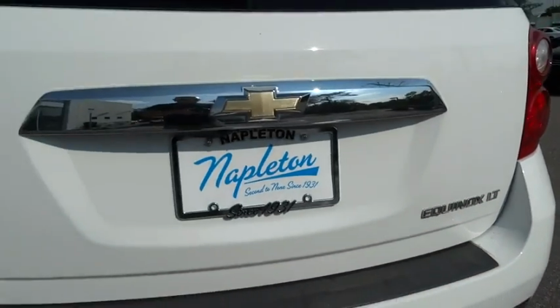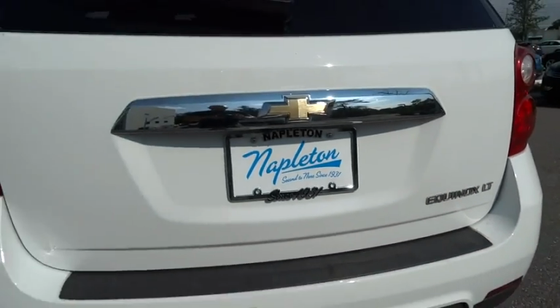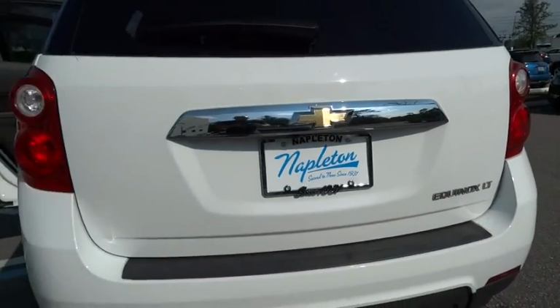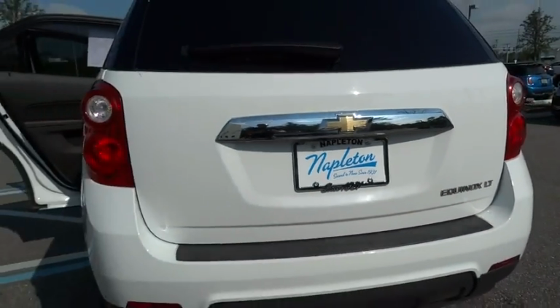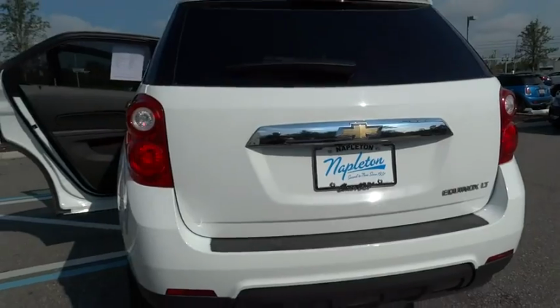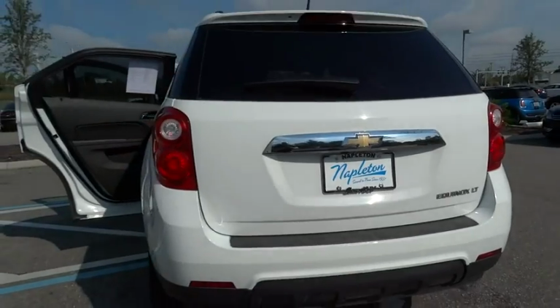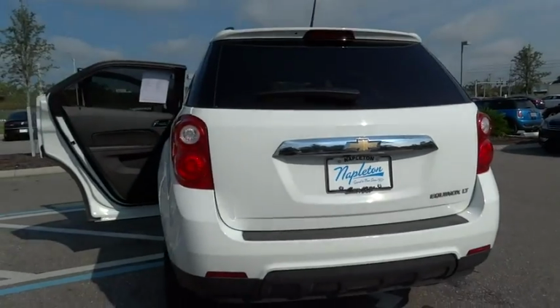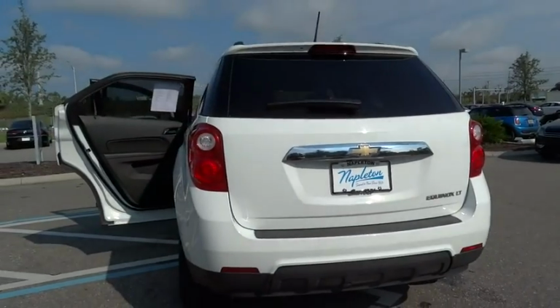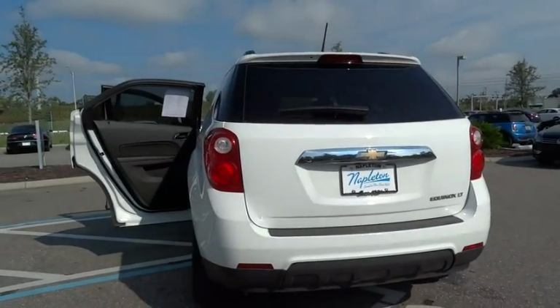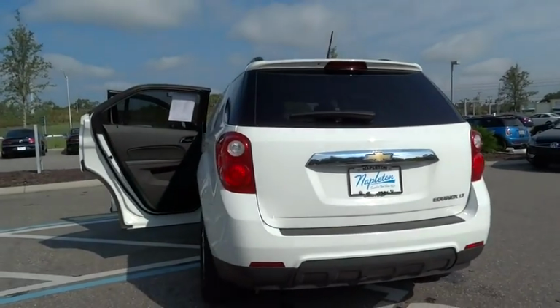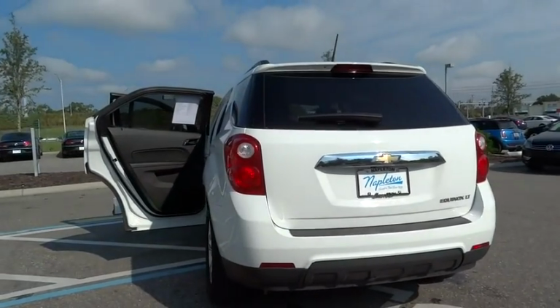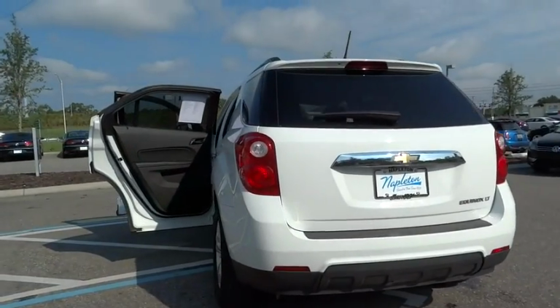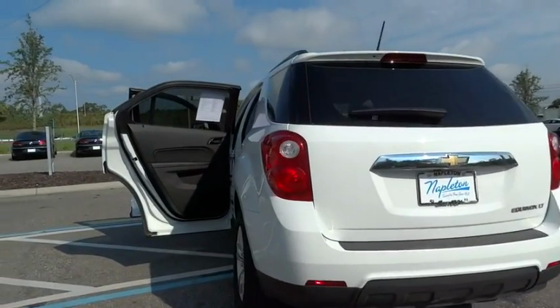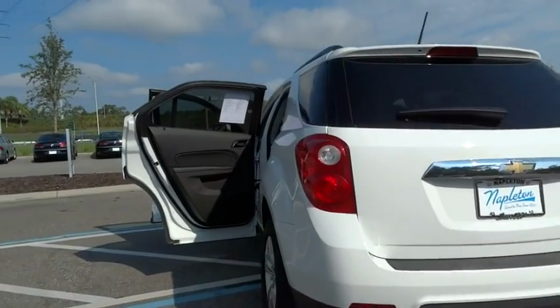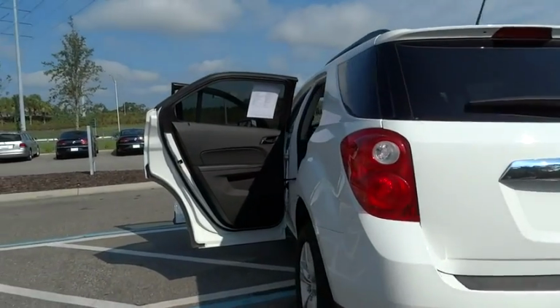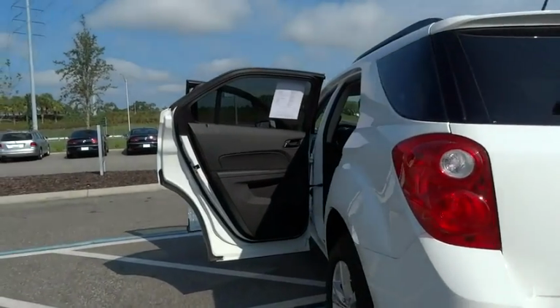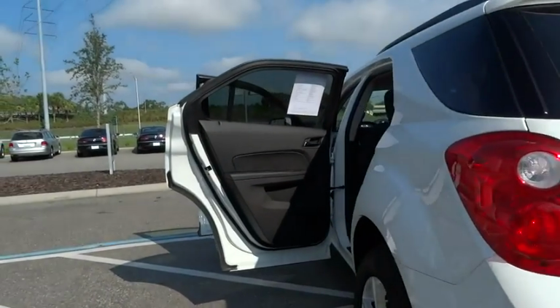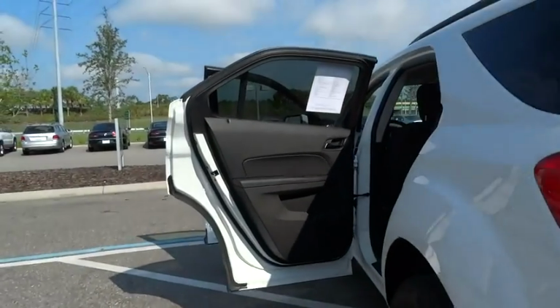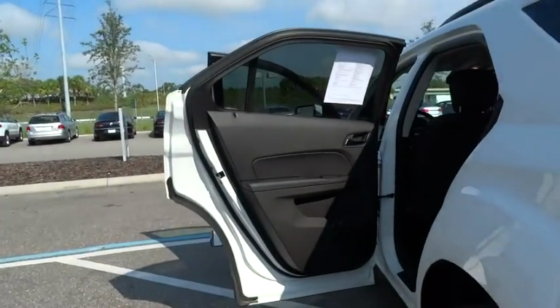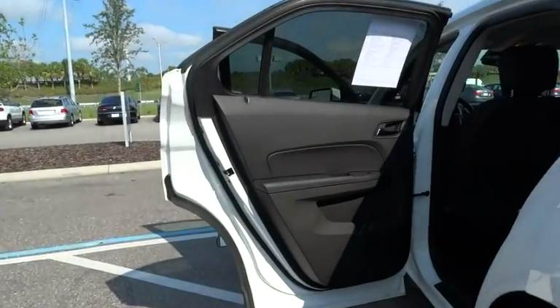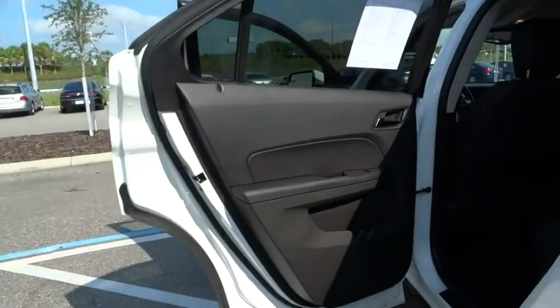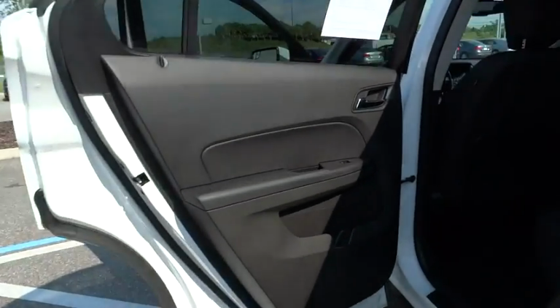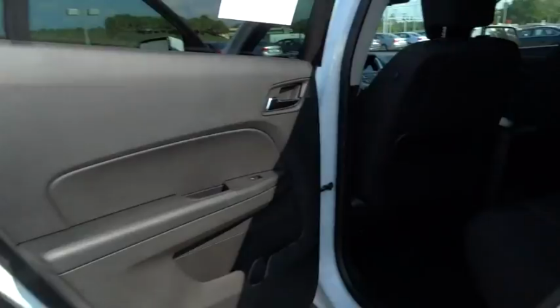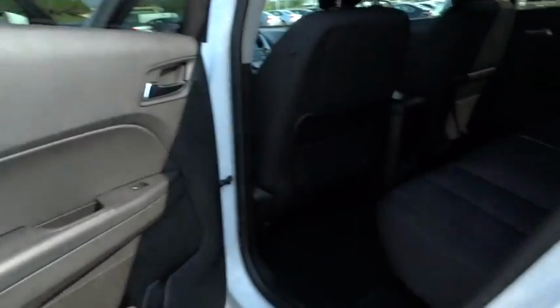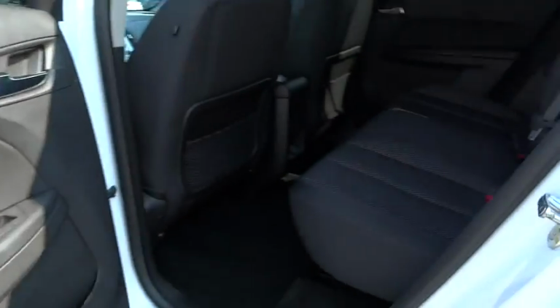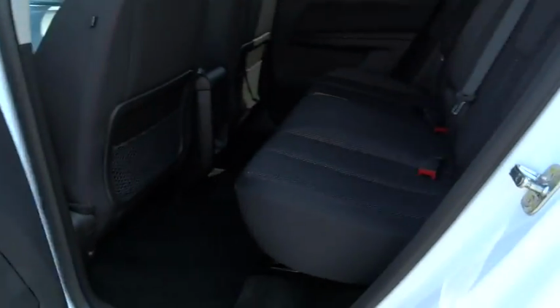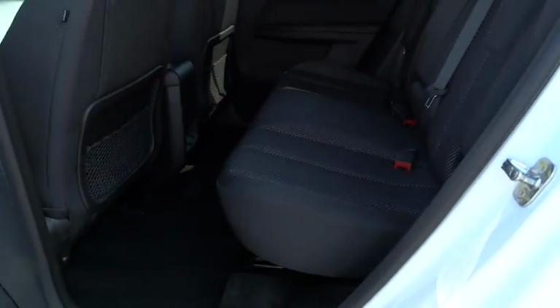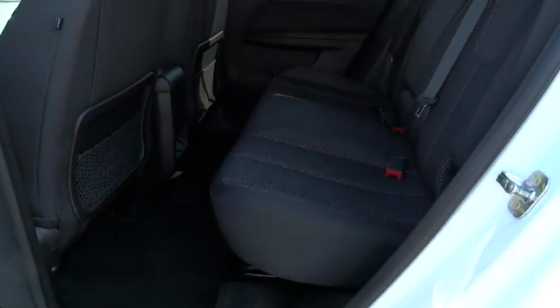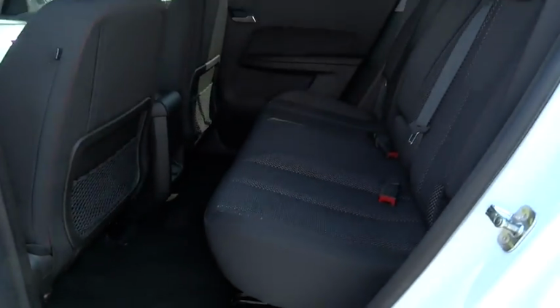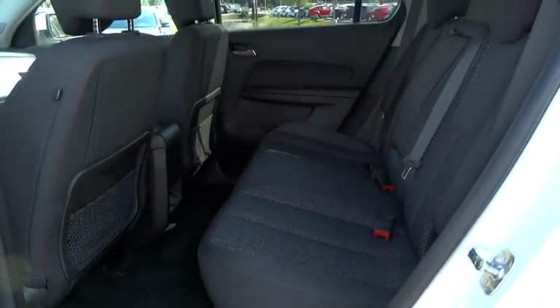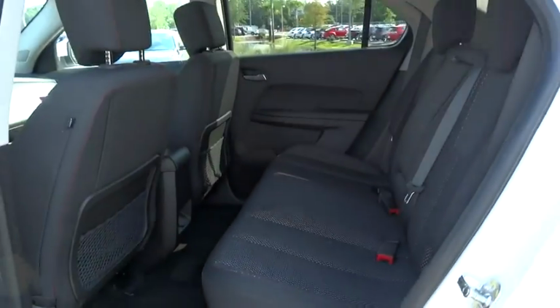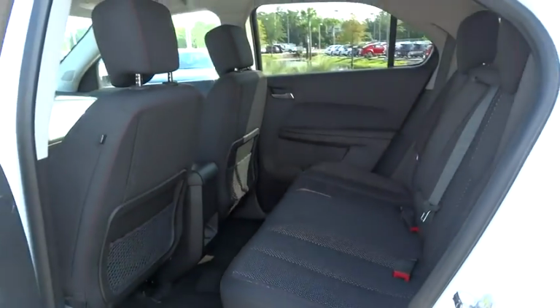Sirius satellite radio, remote keyless entry, brake assist, panic alarm, tachometer, front reading lamps, power driver seat.